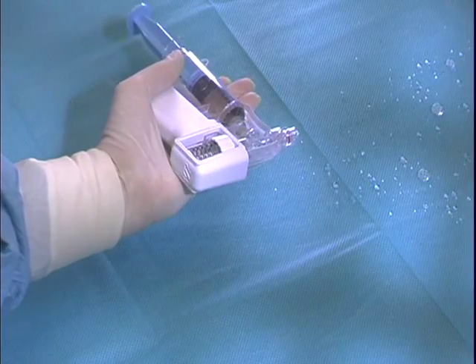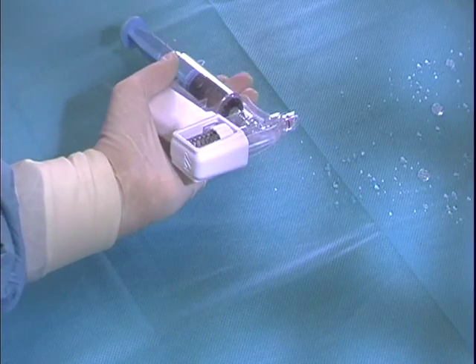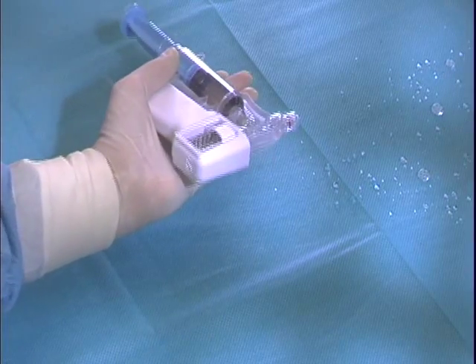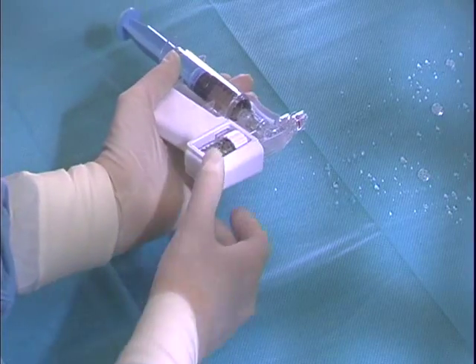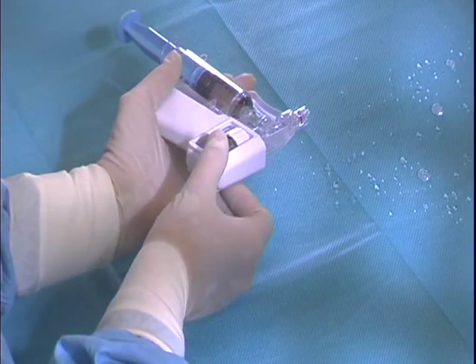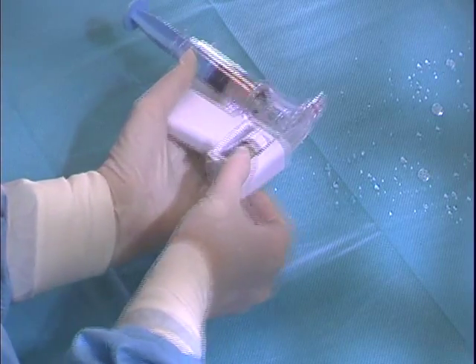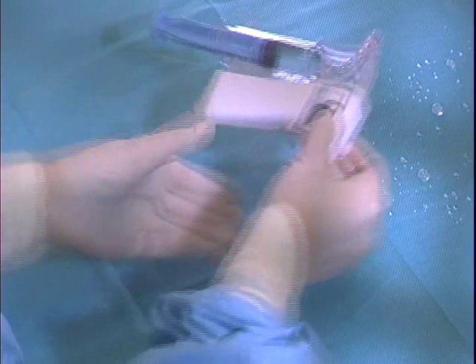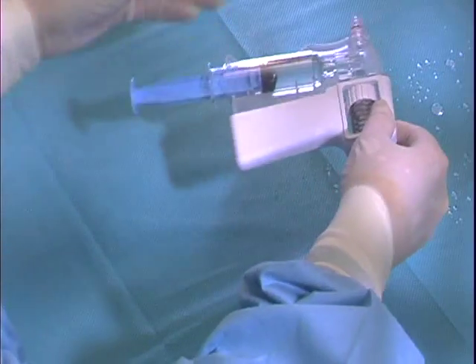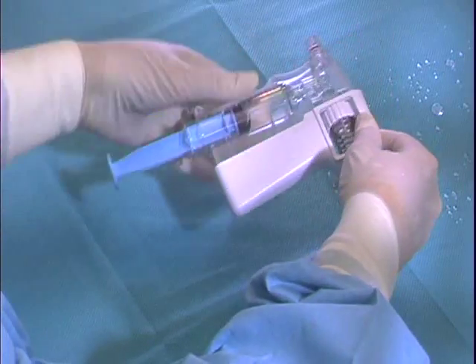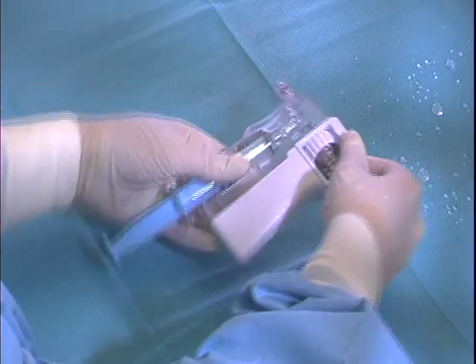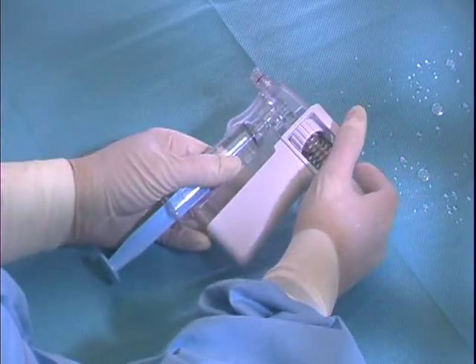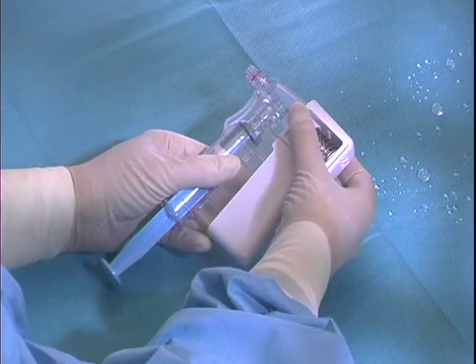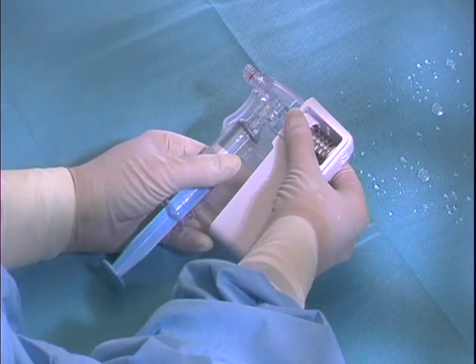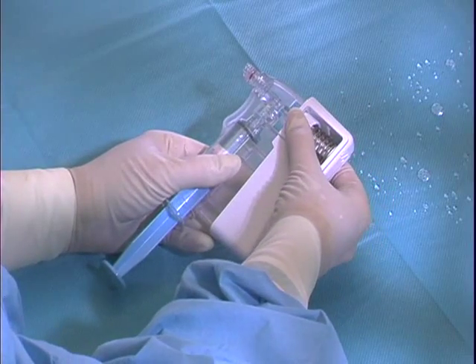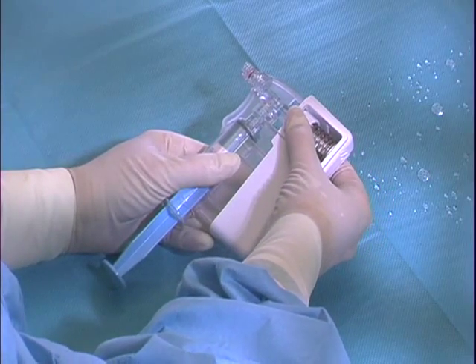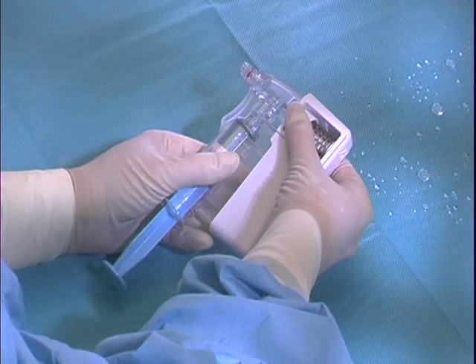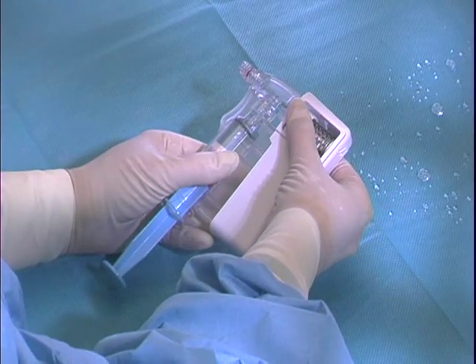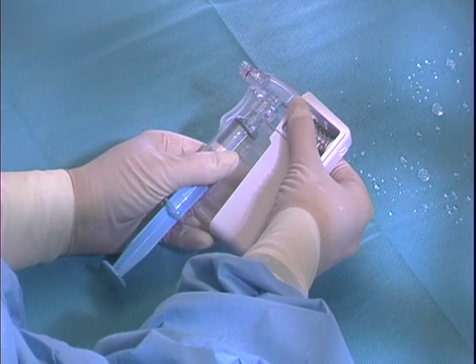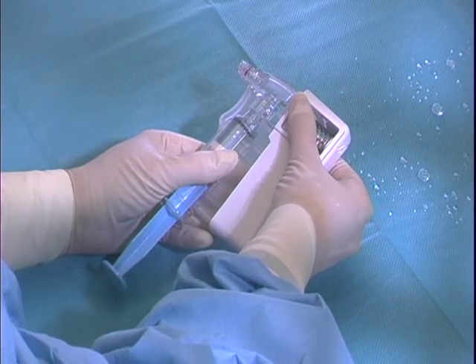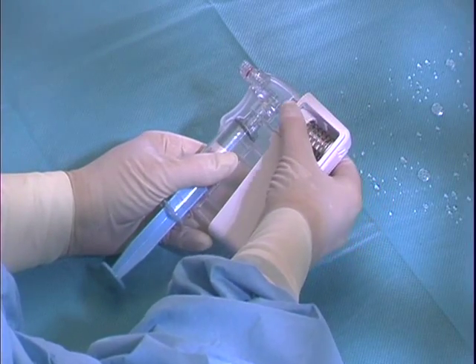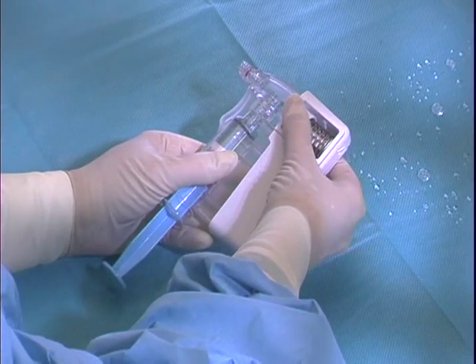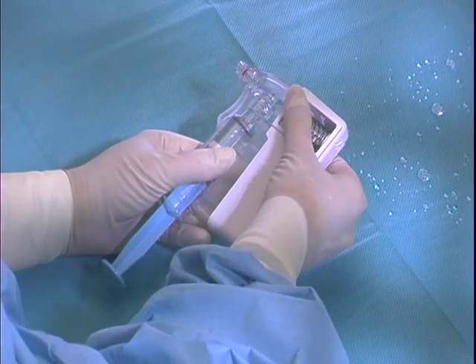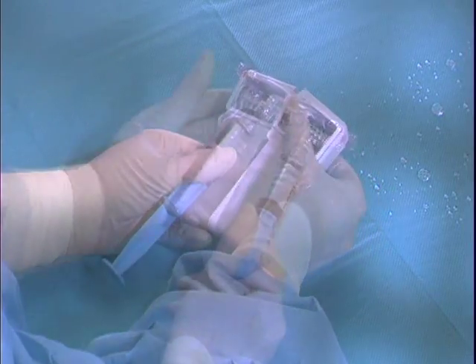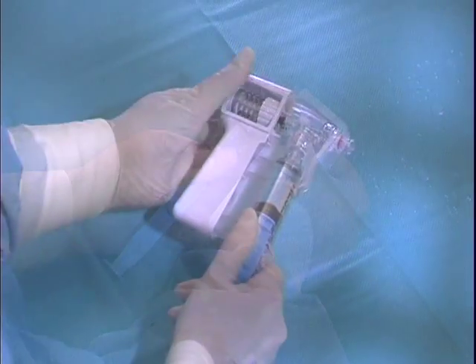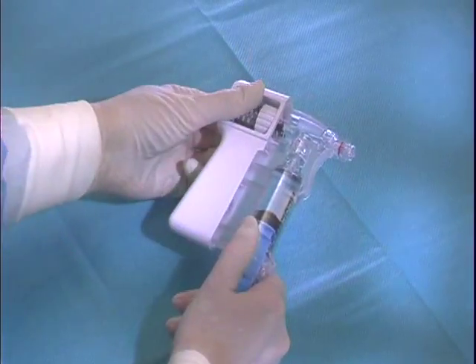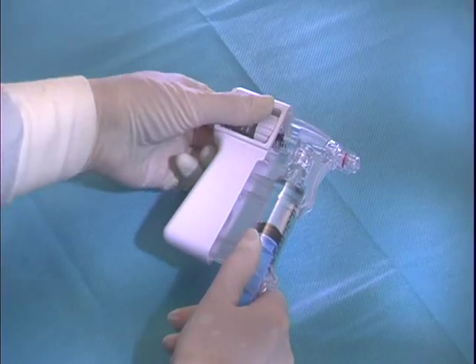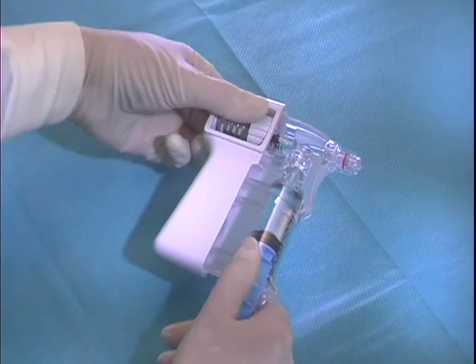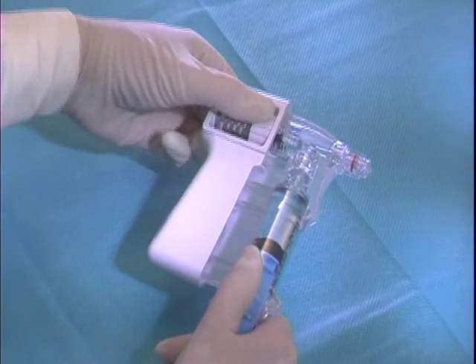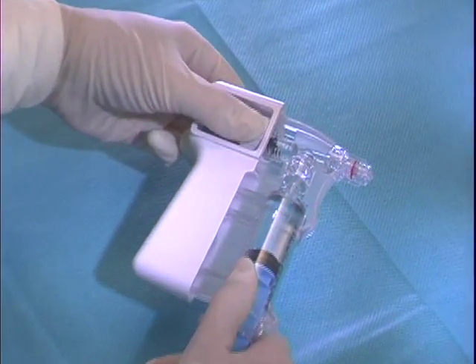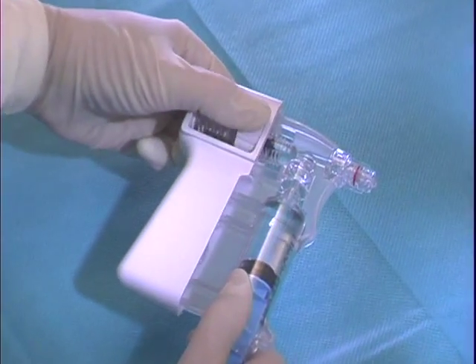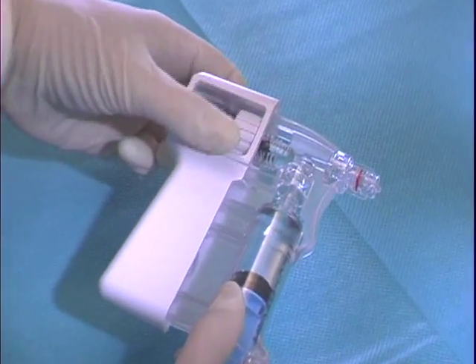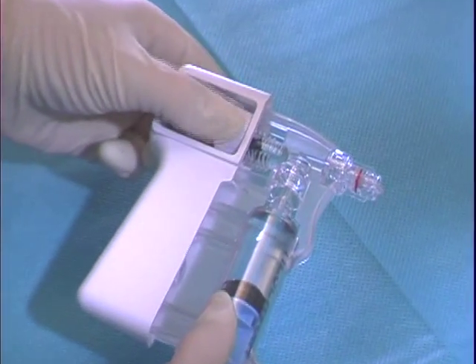The amount of fluid to be dispensed is set using the thumb wheel on the Squirt. Volumes can be set from 0.1 ml to 1 ml.